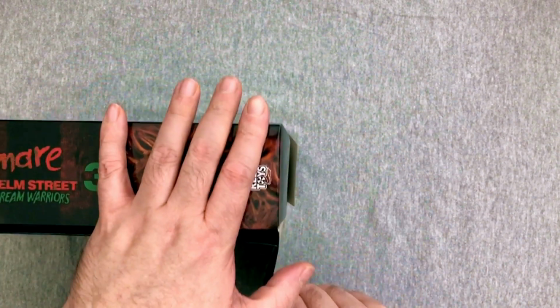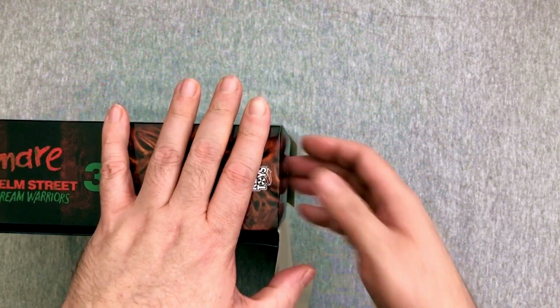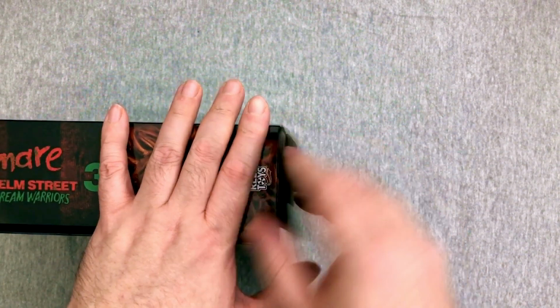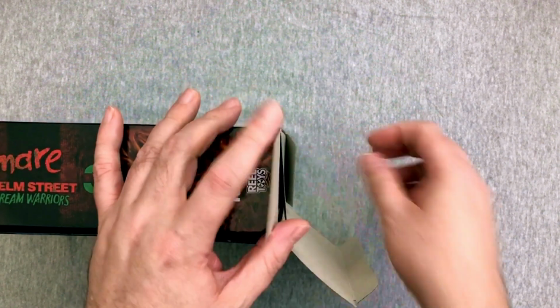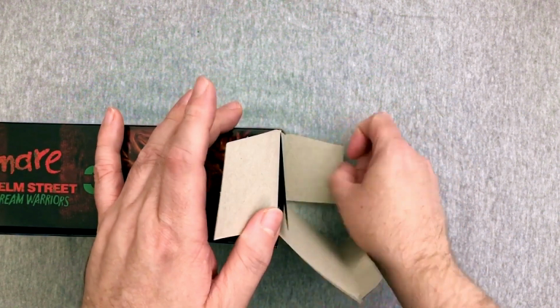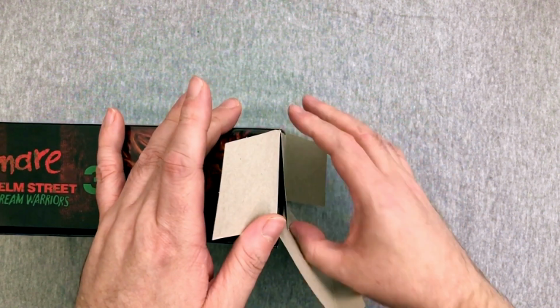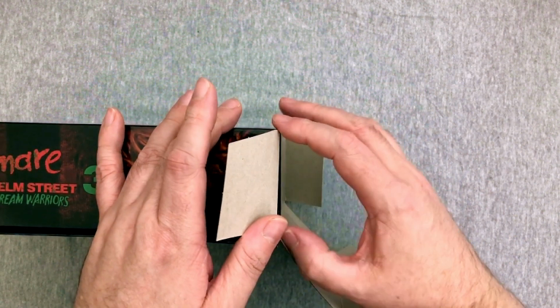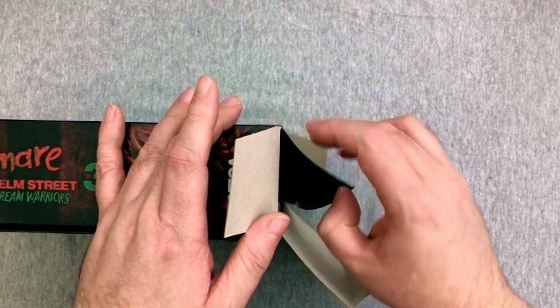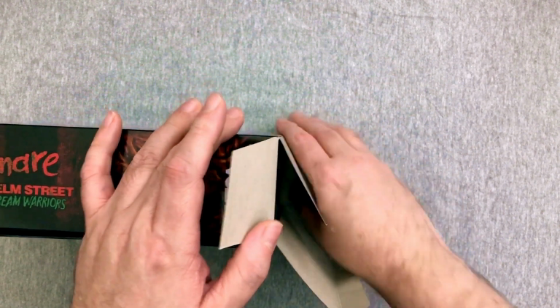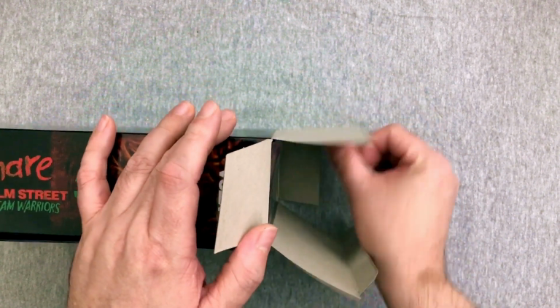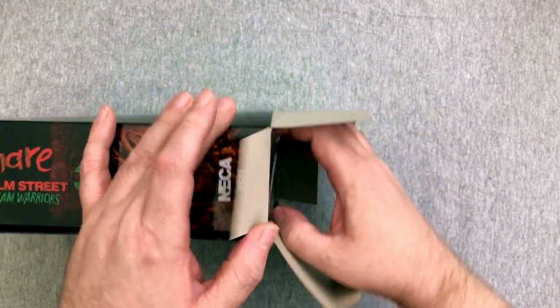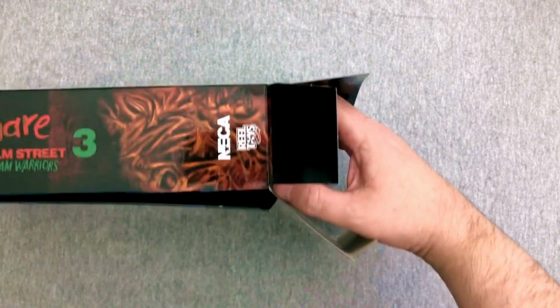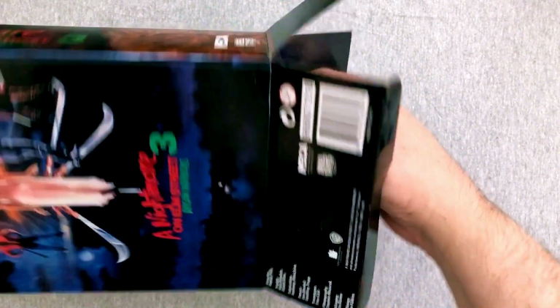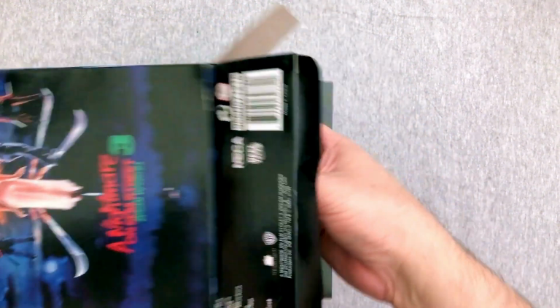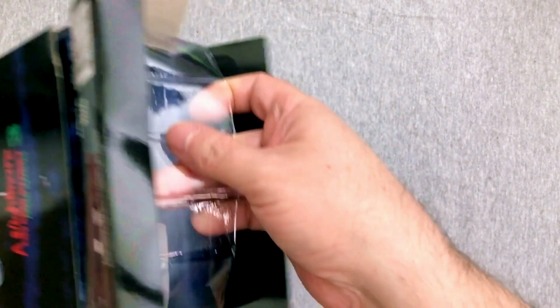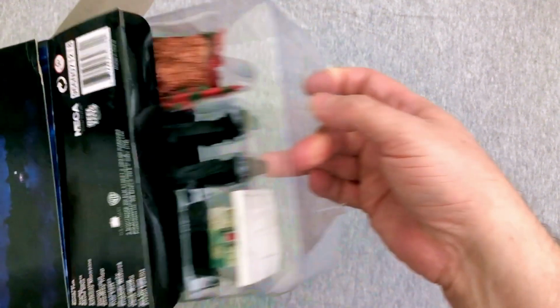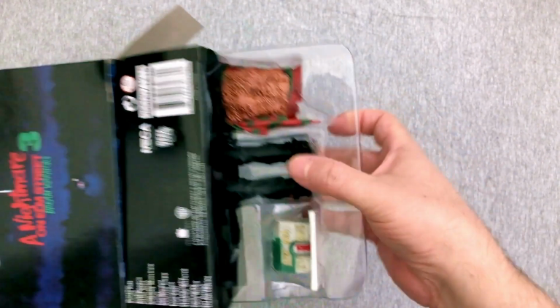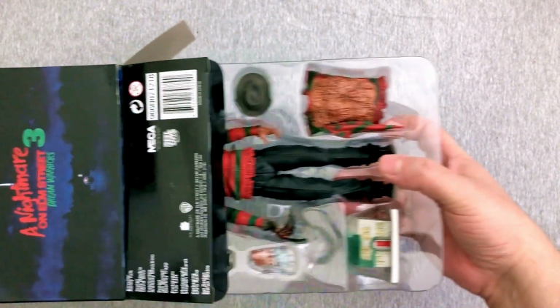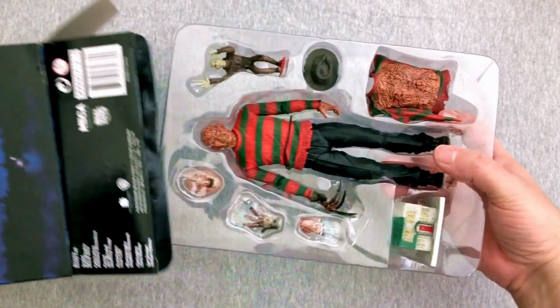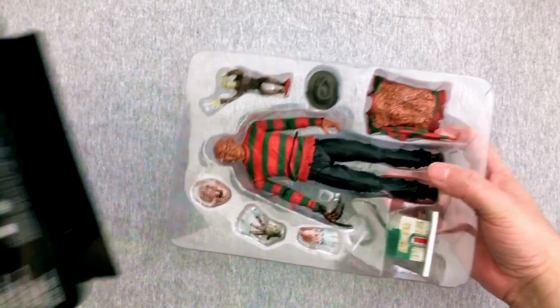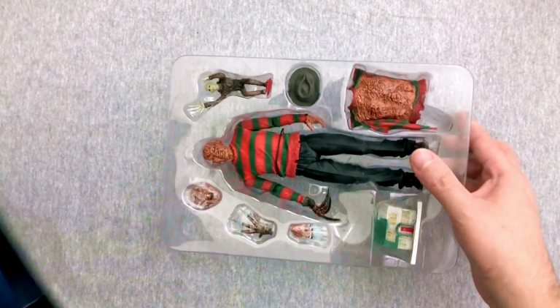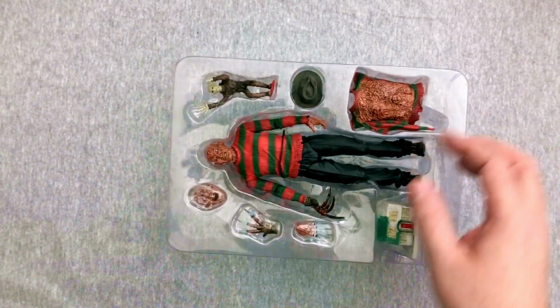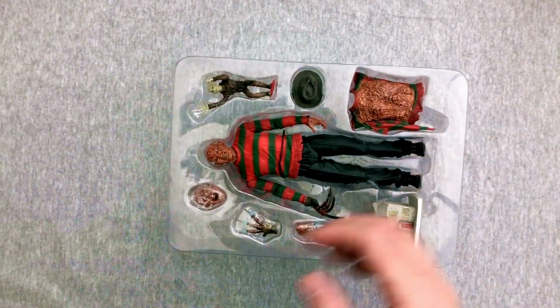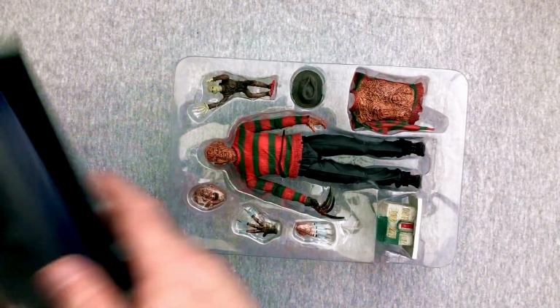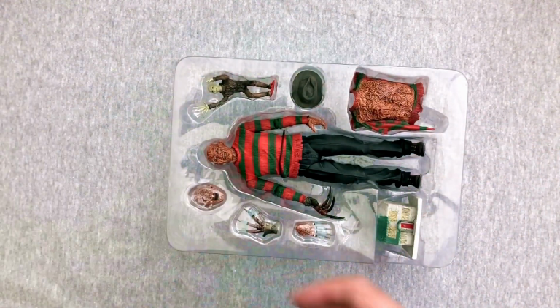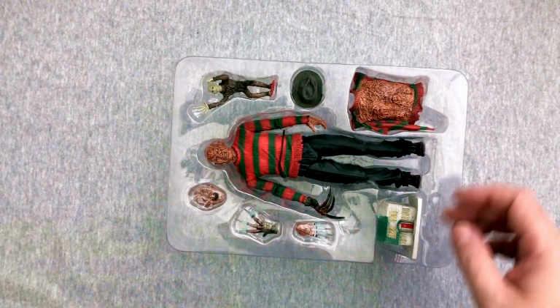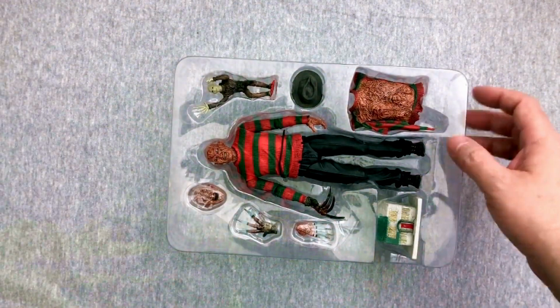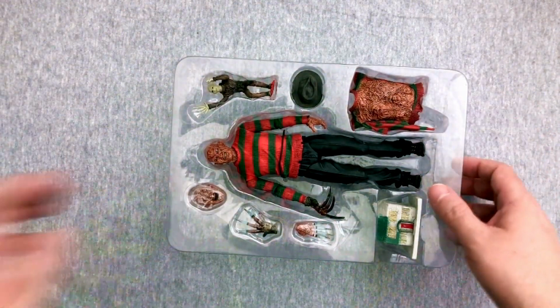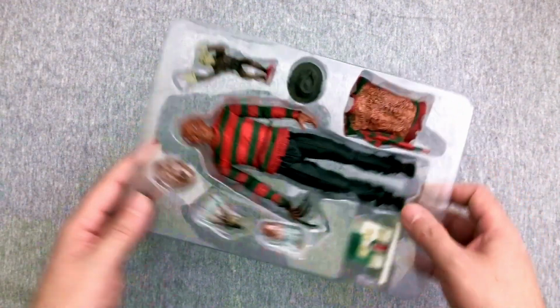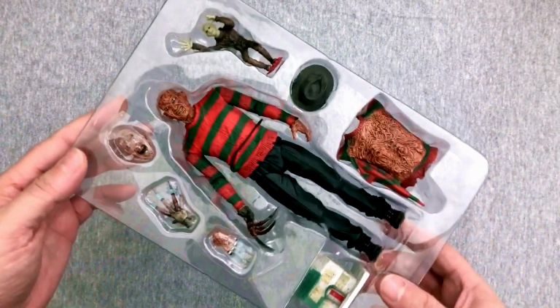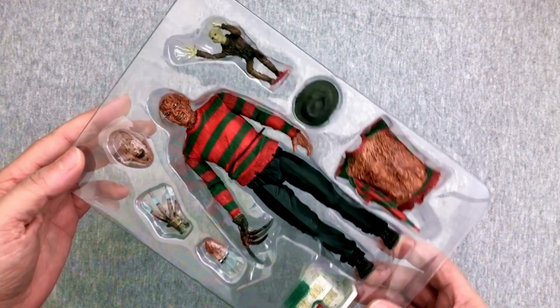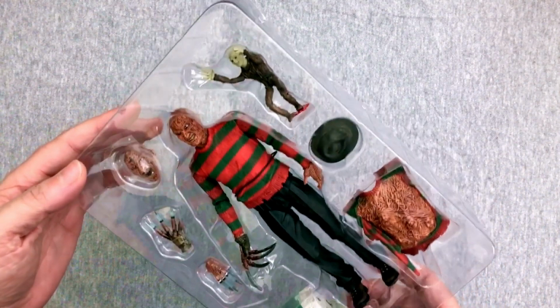I always like to go in from the bottom because it's a little bit easier to hide any problems if you have them opening them. And we pull it out. Nothing else in the box.